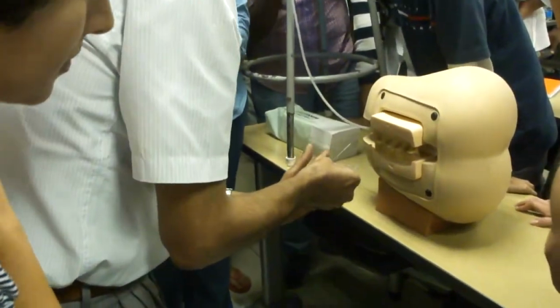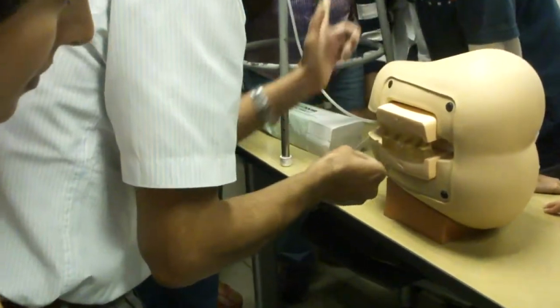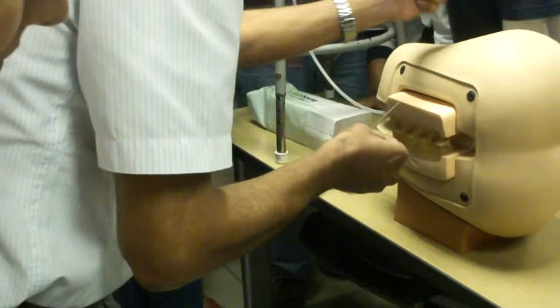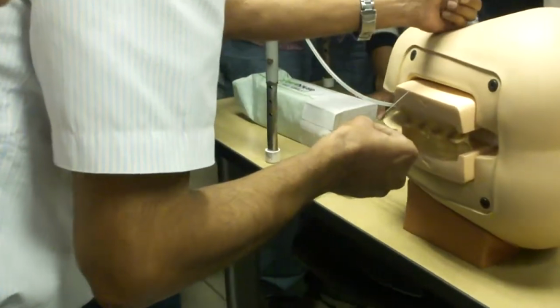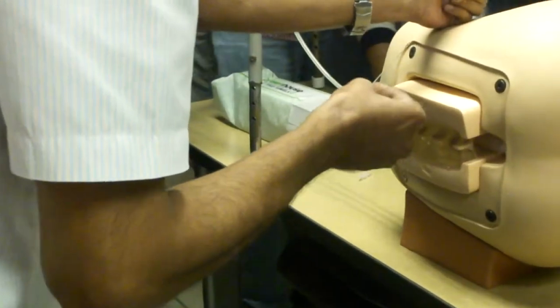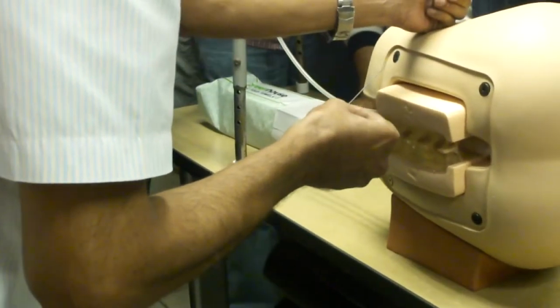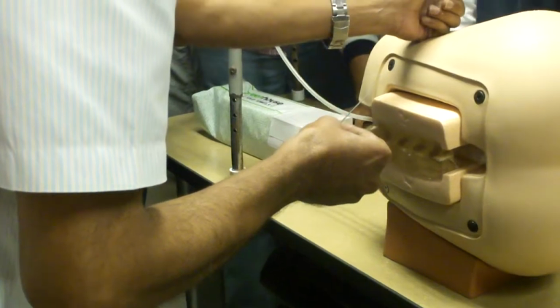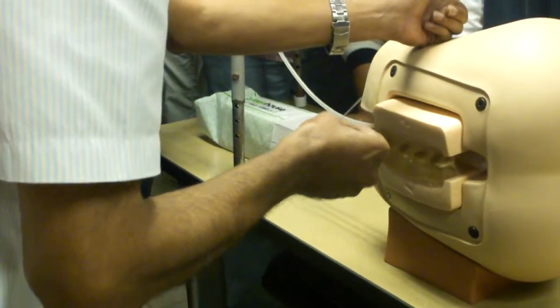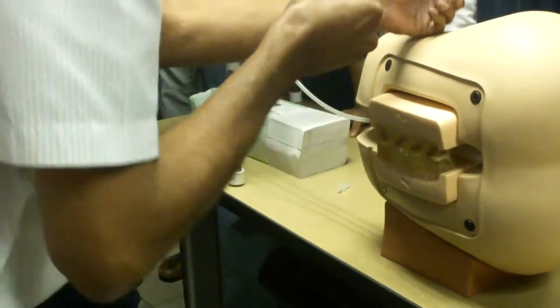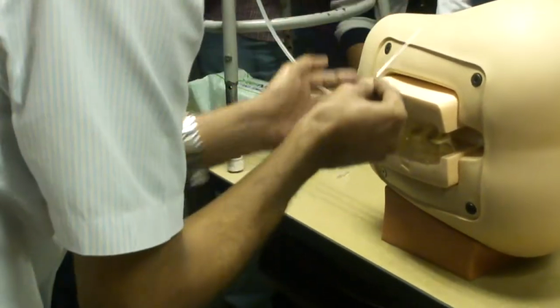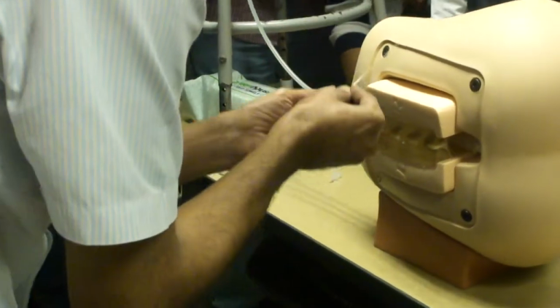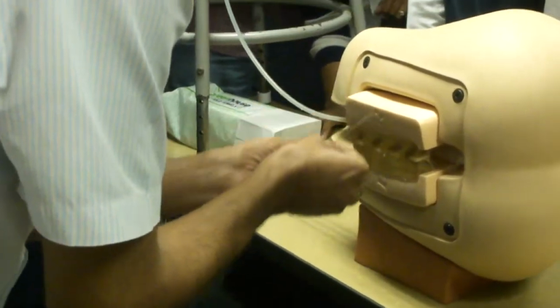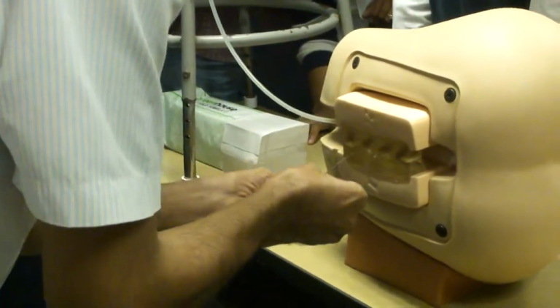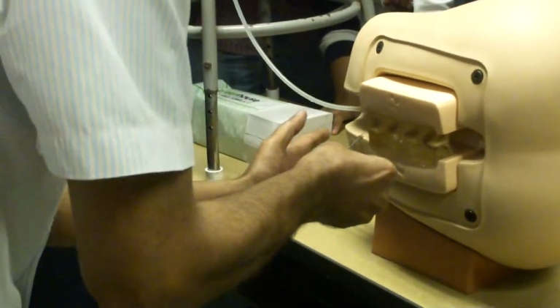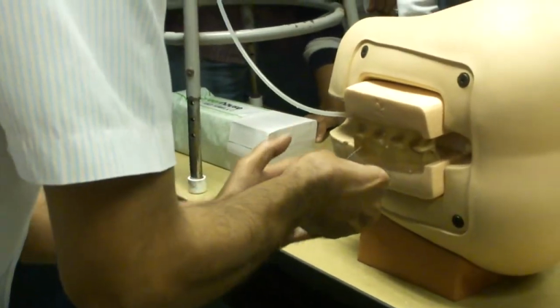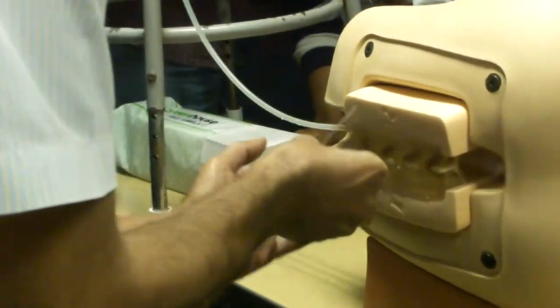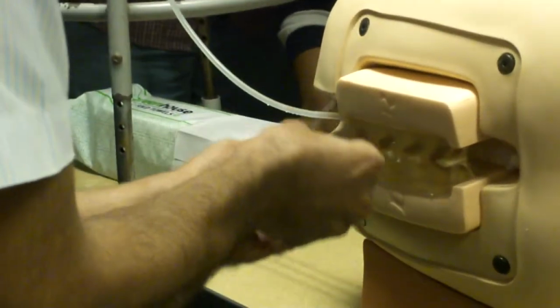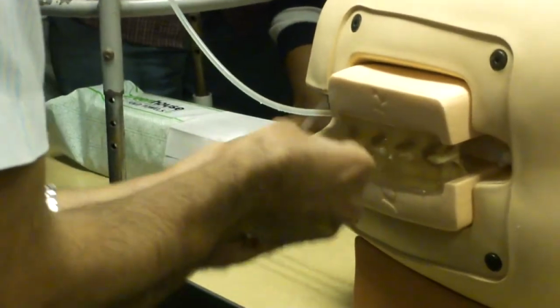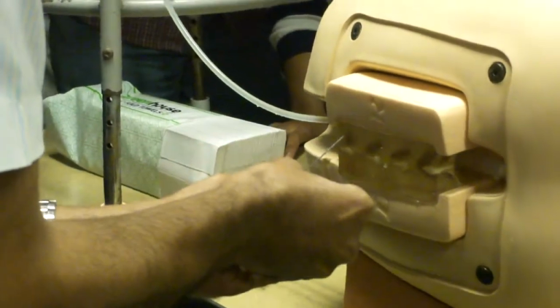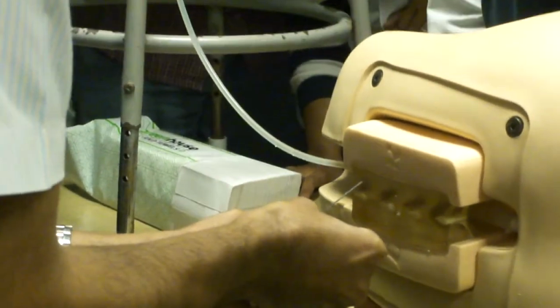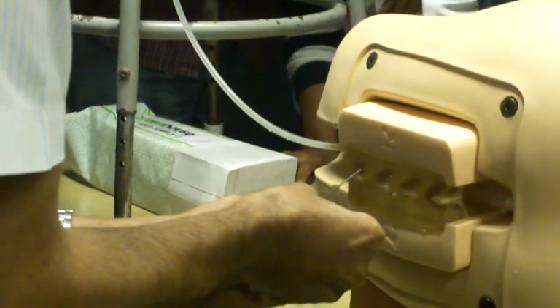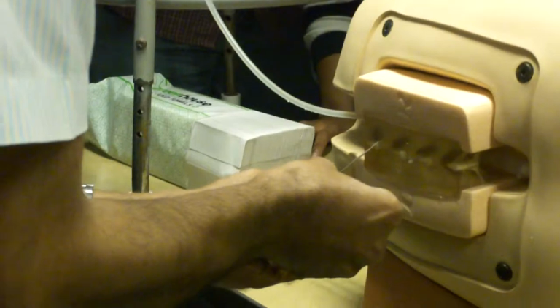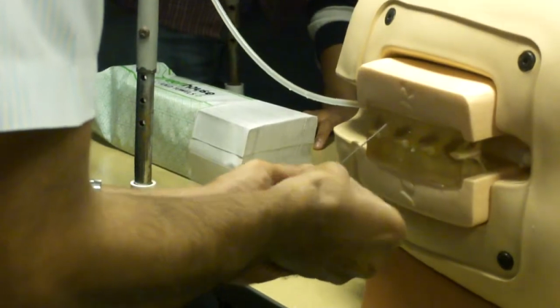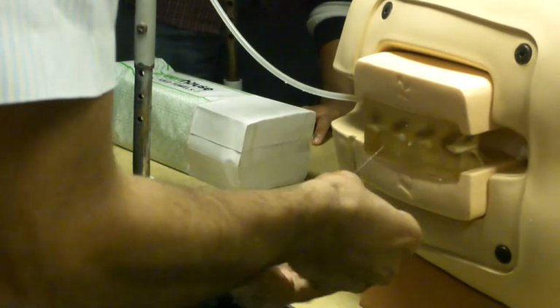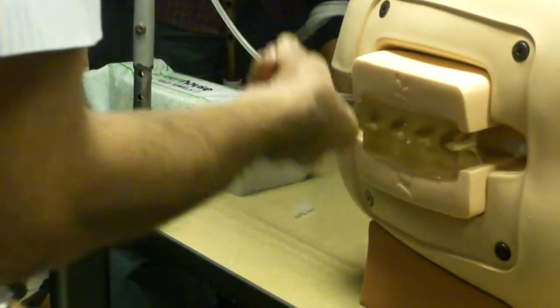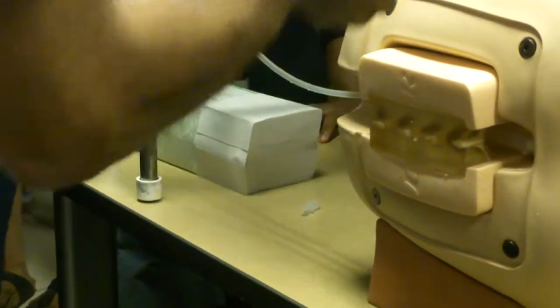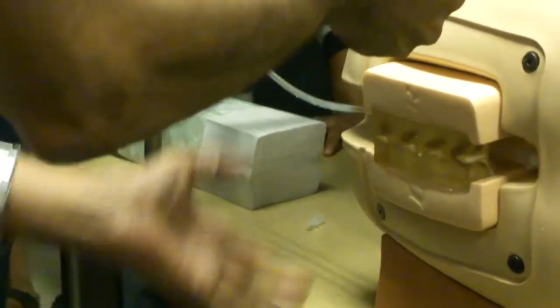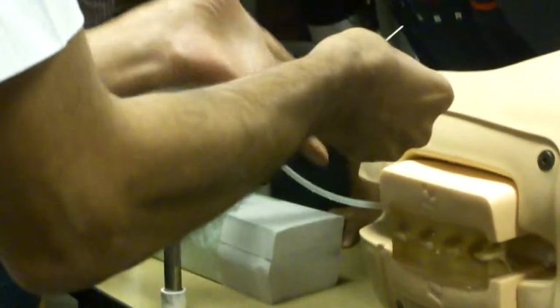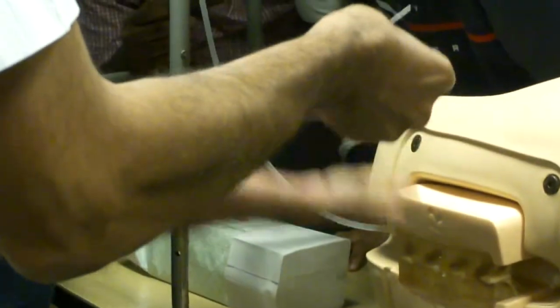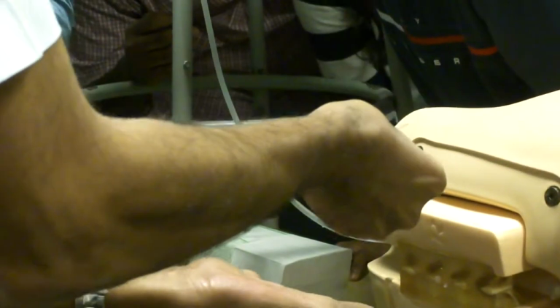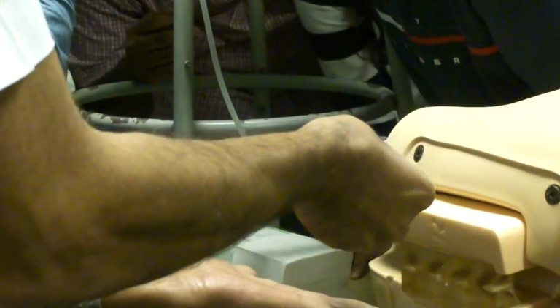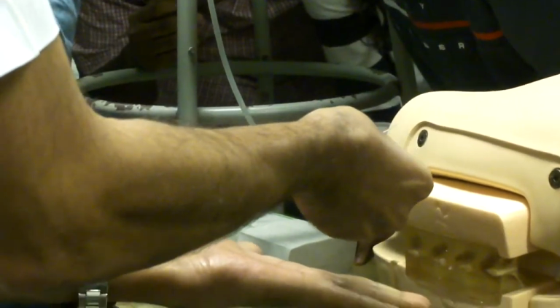Tip of the needle aiming towards the umbilicus. Don't touch this area. Steady your hand. Hold the way I told you — thumb up, three fingers below.